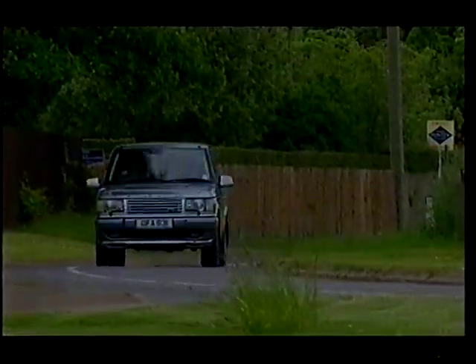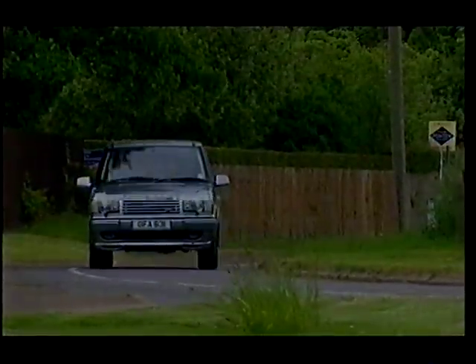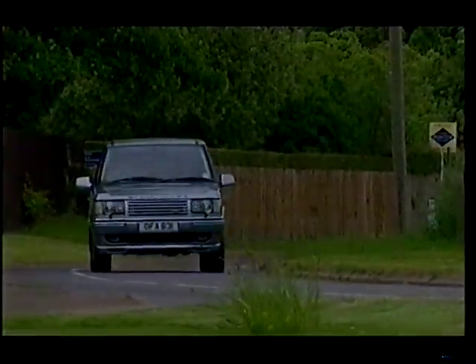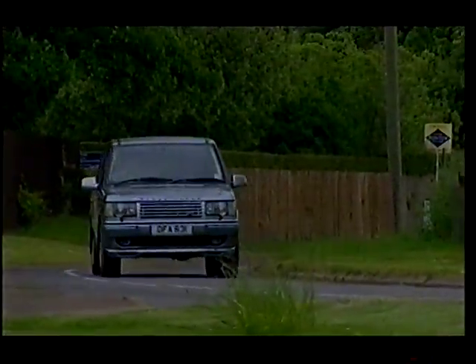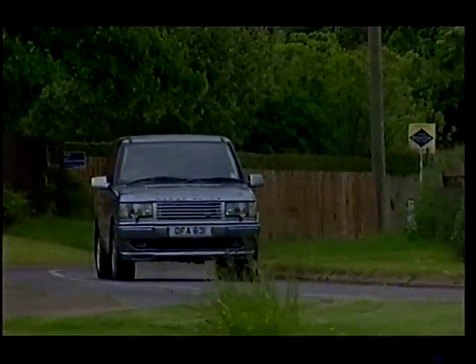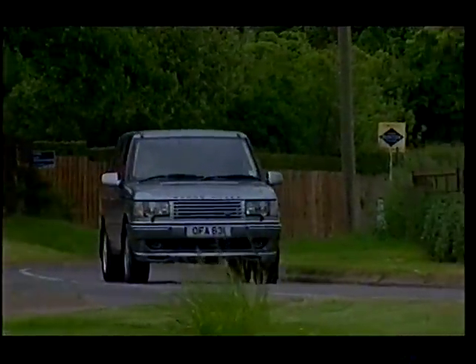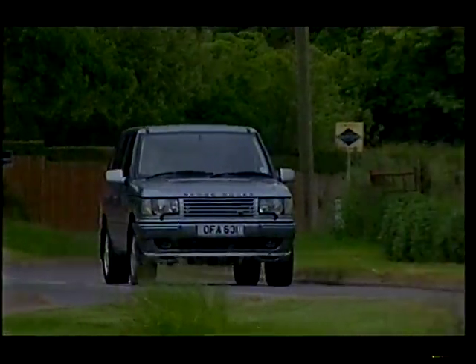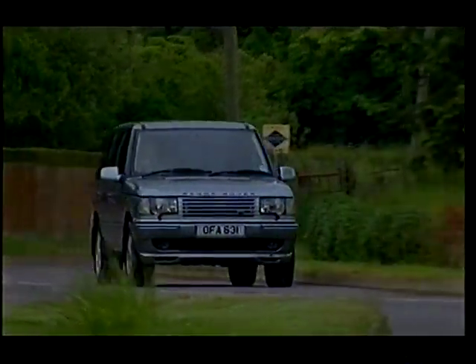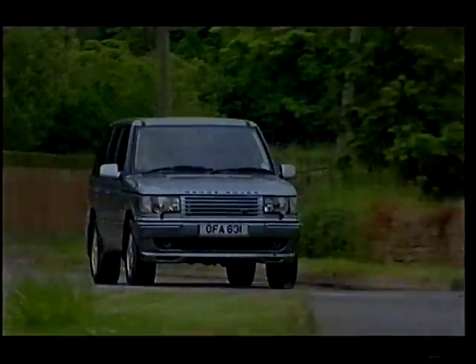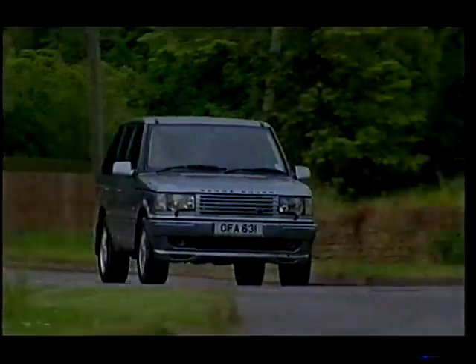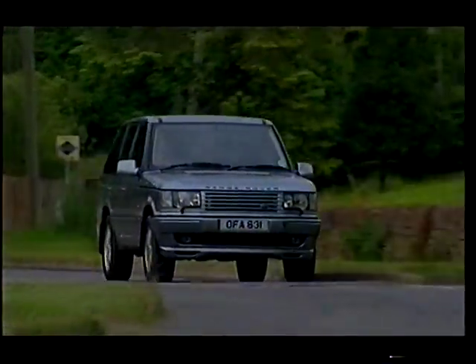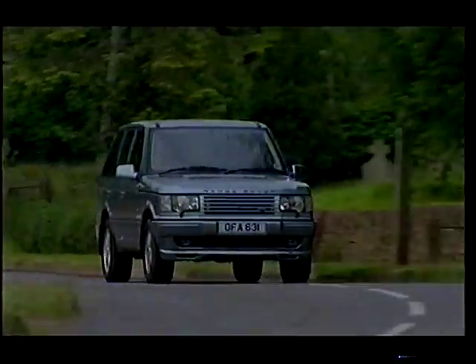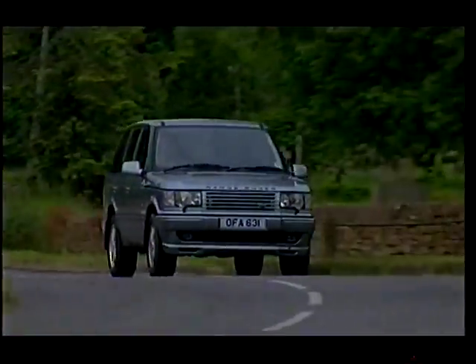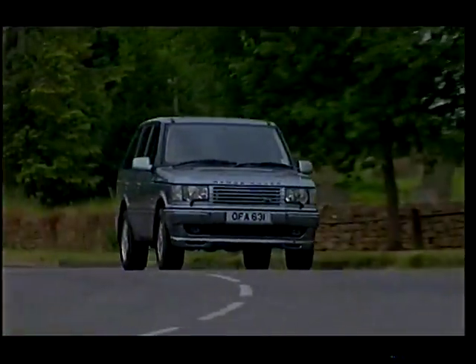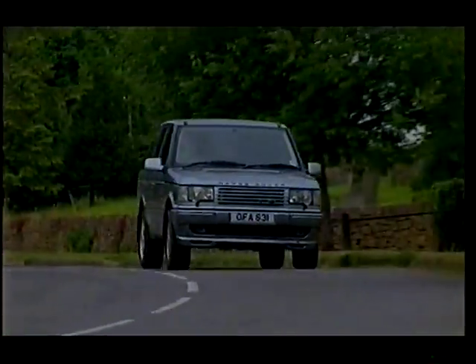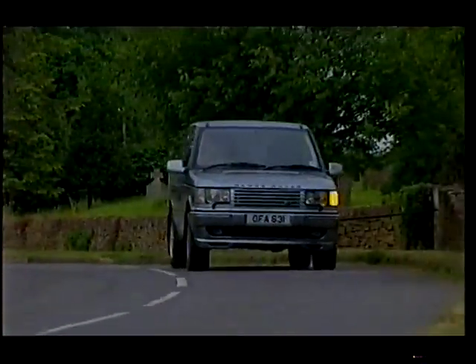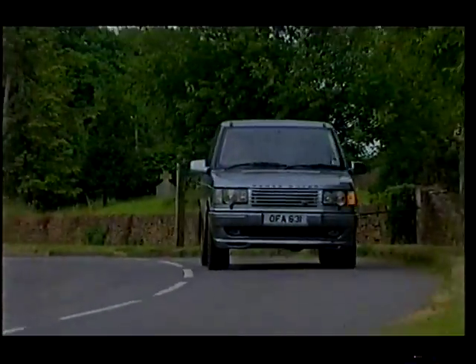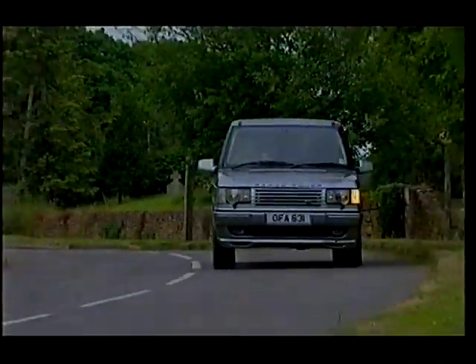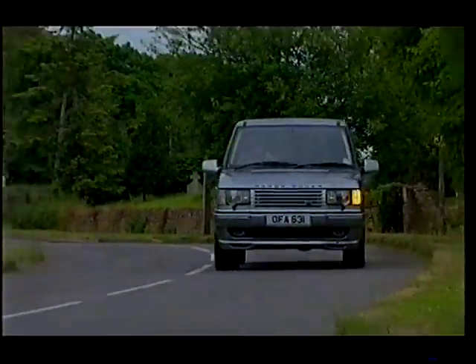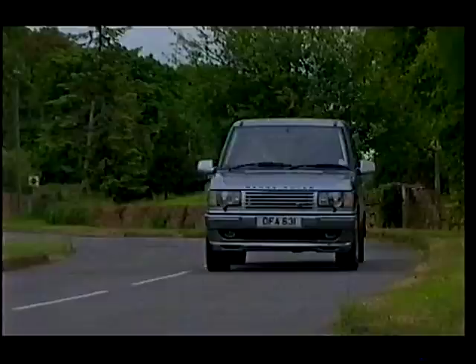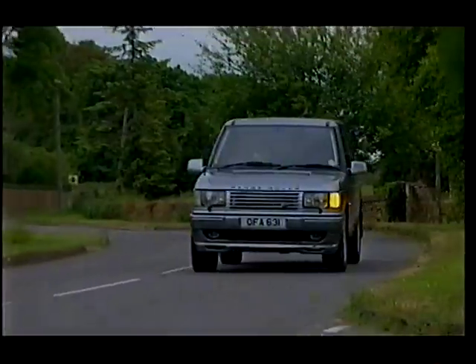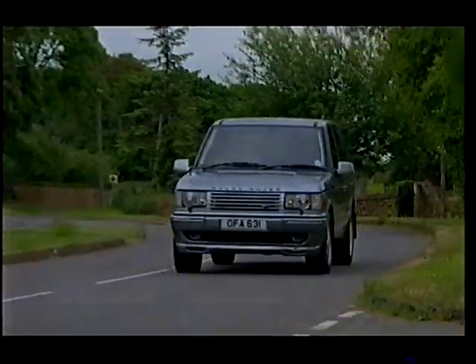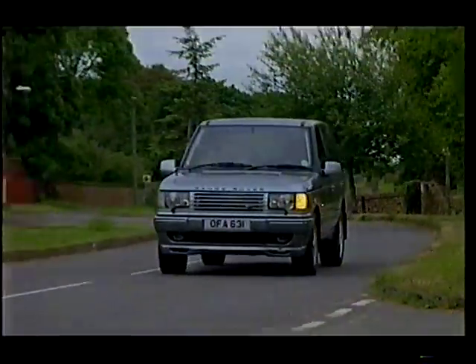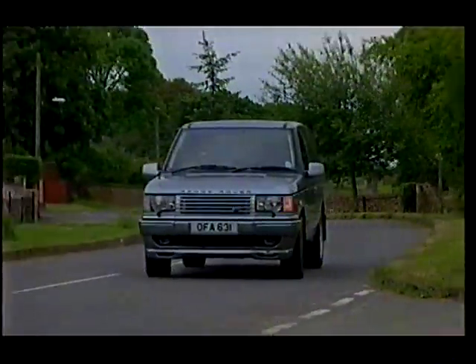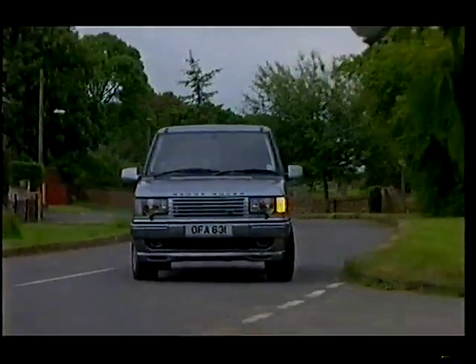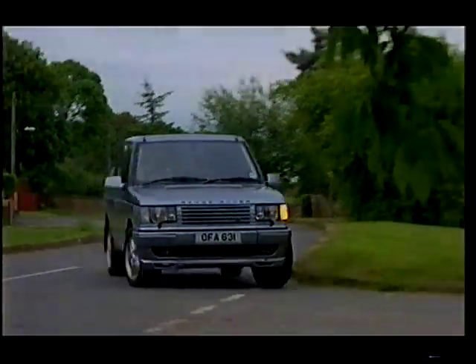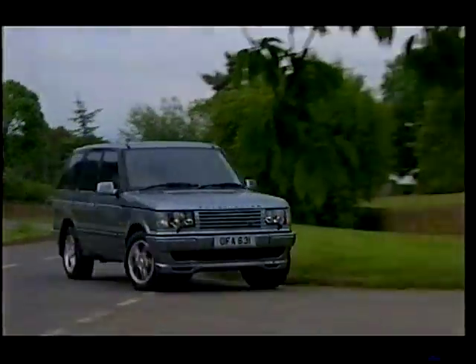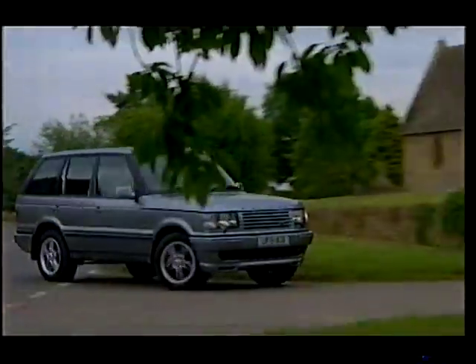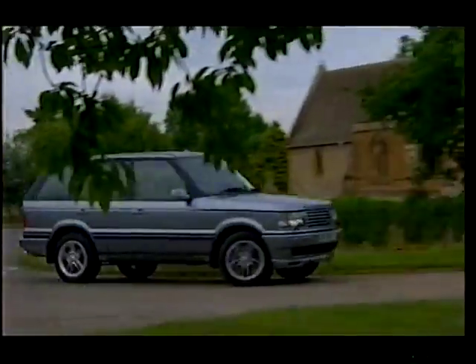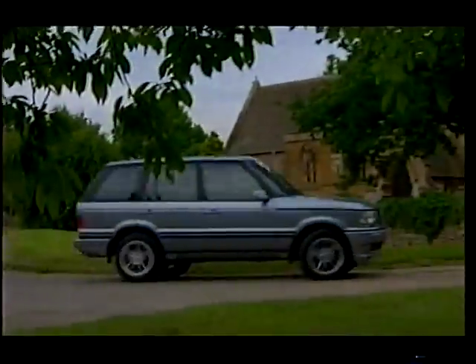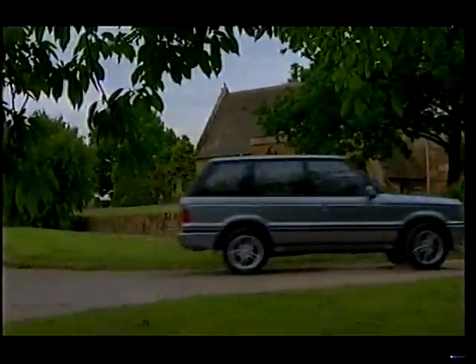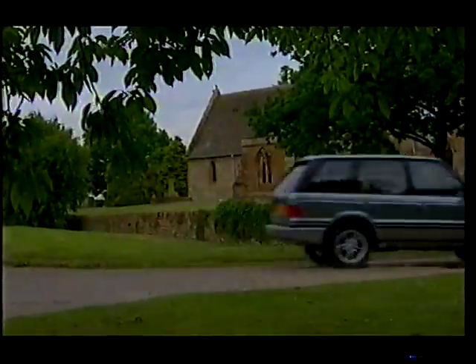Doubtless the off-roading capabilities of the Range Rover have been slightly compromised. But then, come on — who's going to do any serious off-roading in a limo like this?